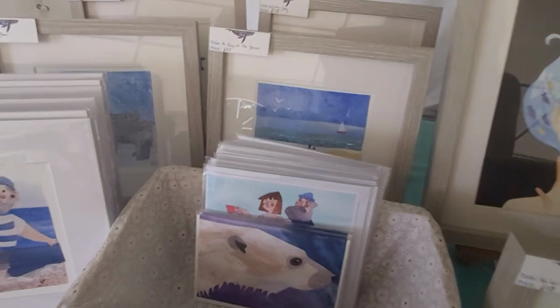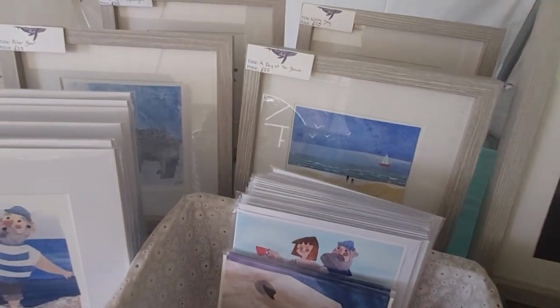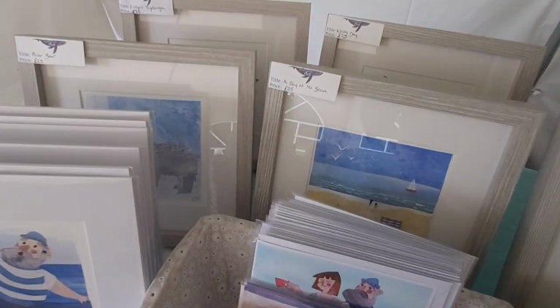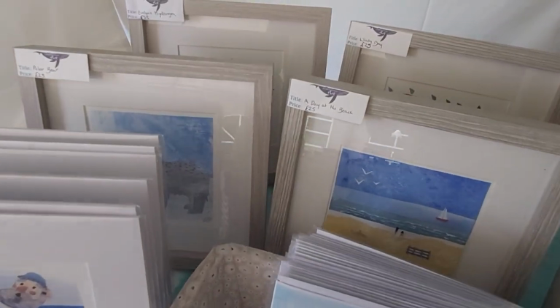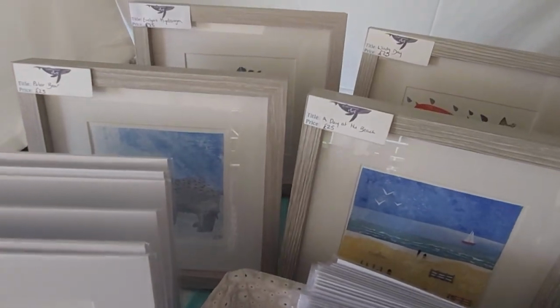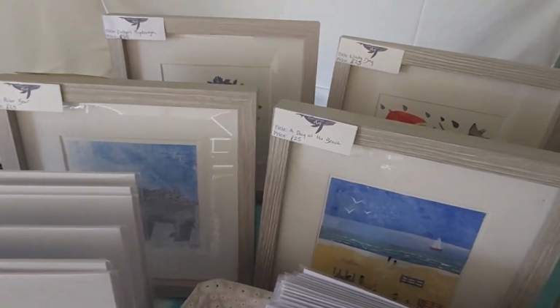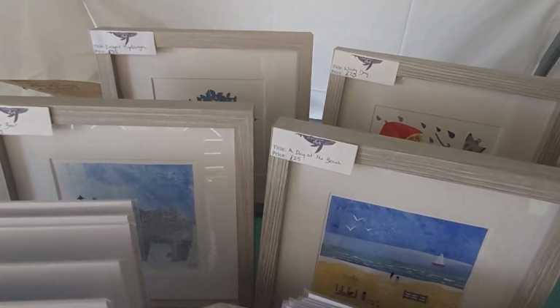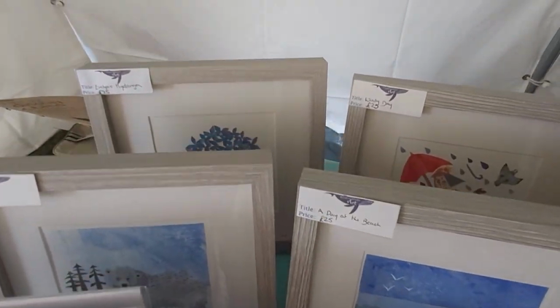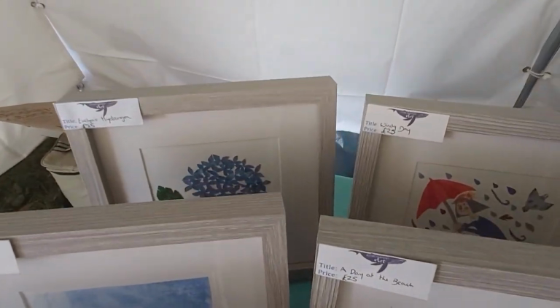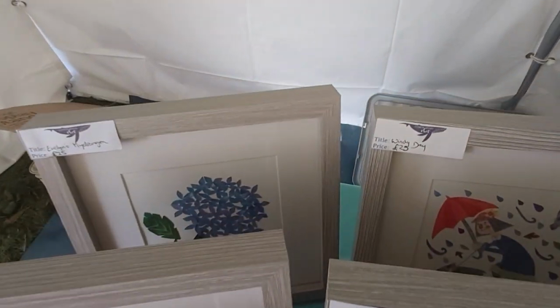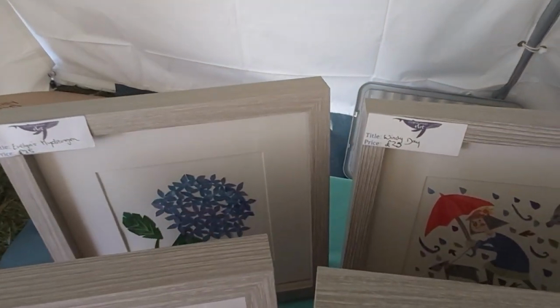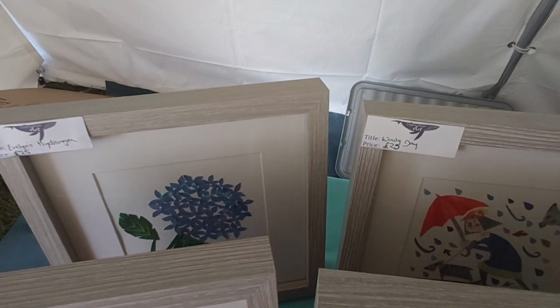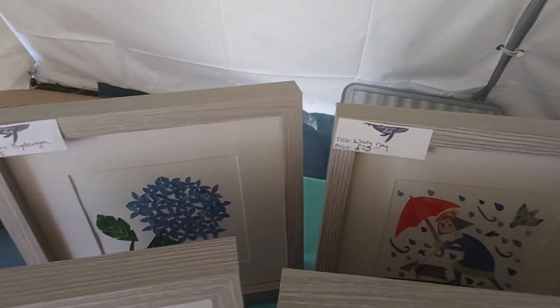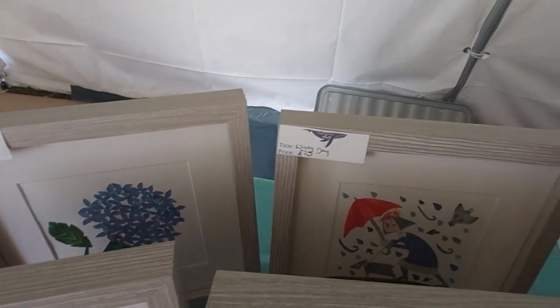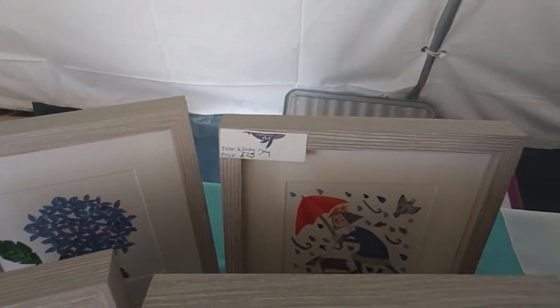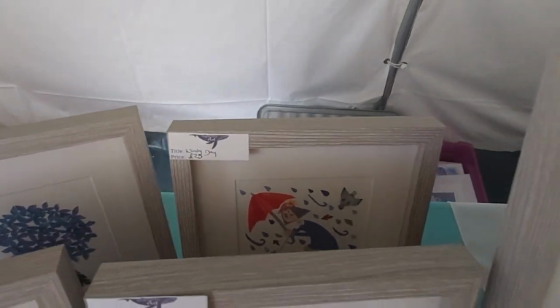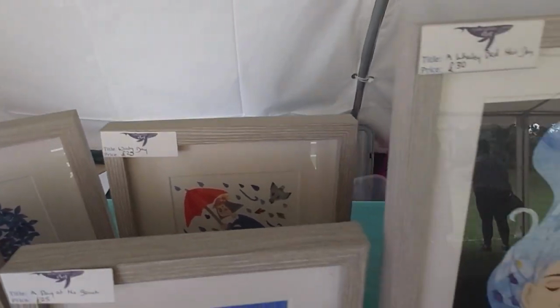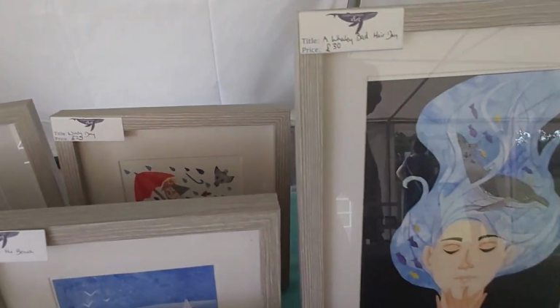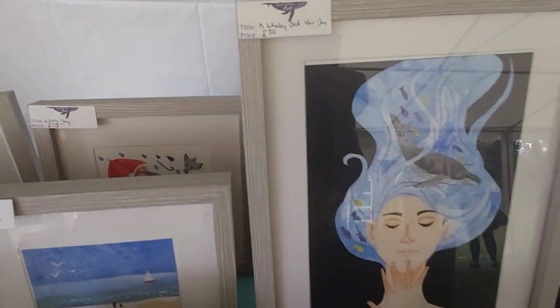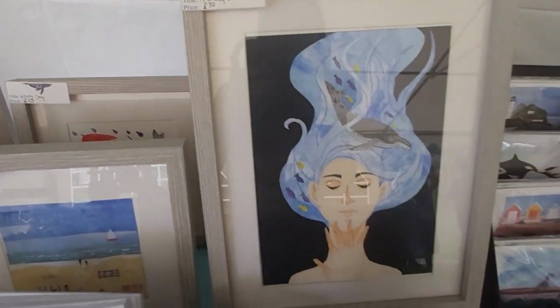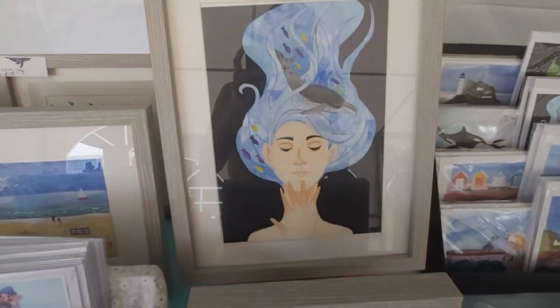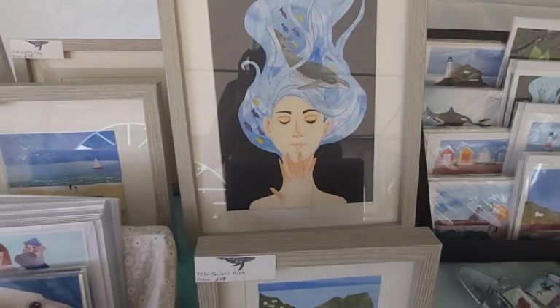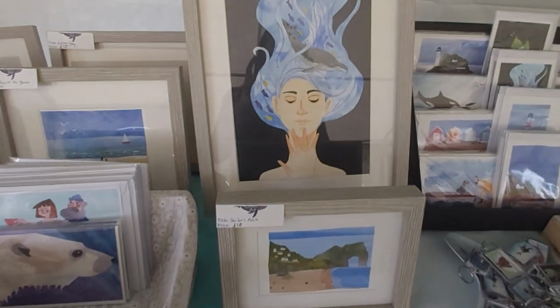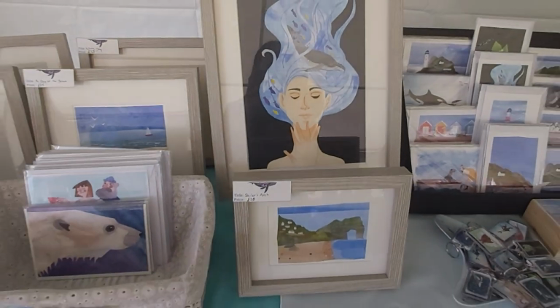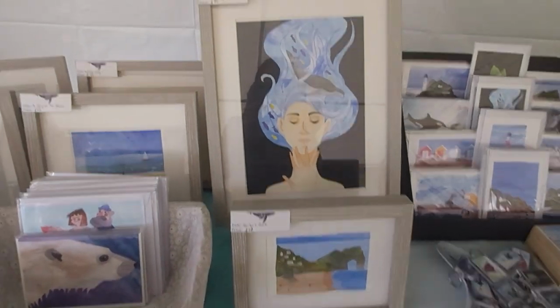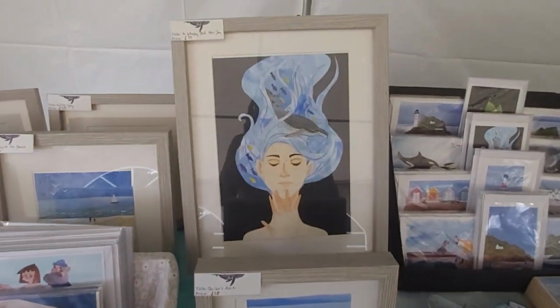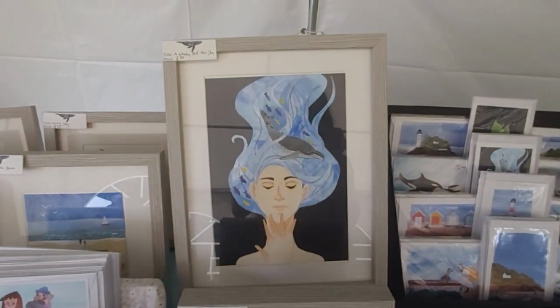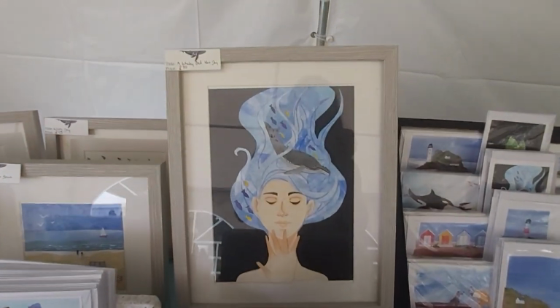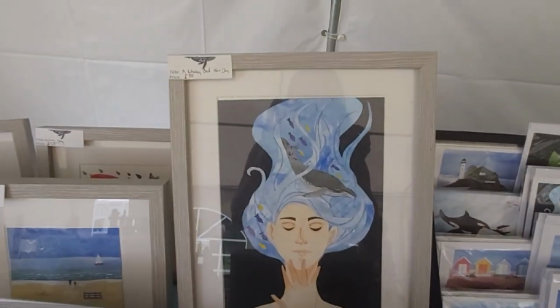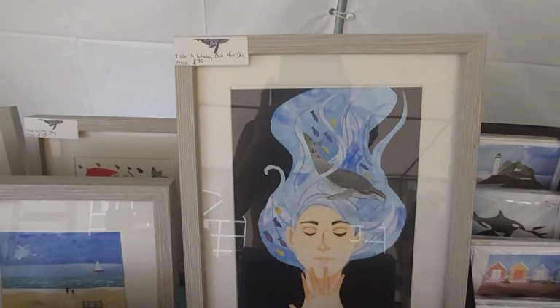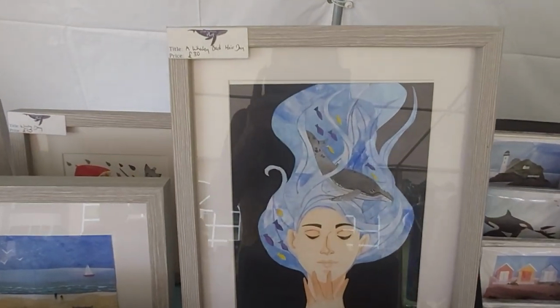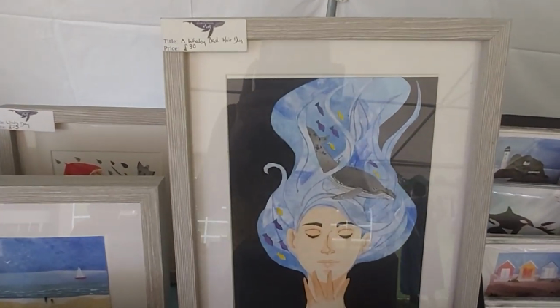These are all unique original pieces of art, hand signed by the artist. Very talented here. I love the name of this one — A Whaley Bad Hair Day. I think it's fantastic.